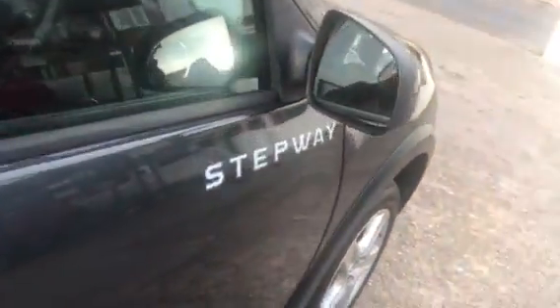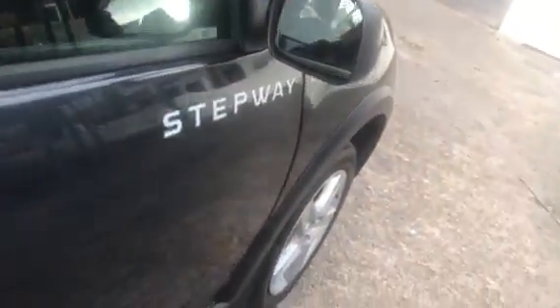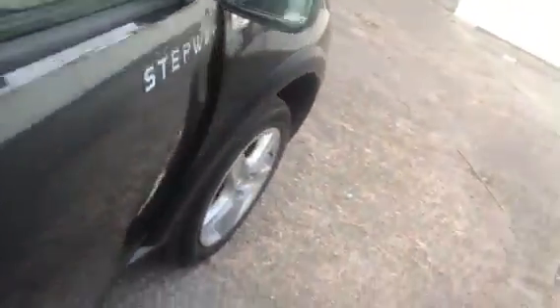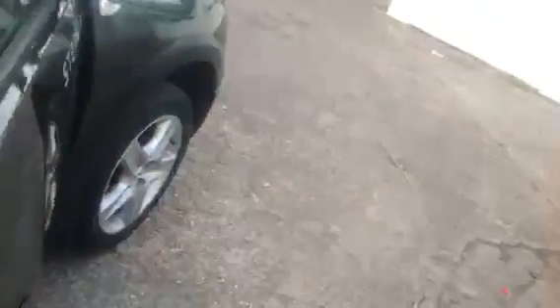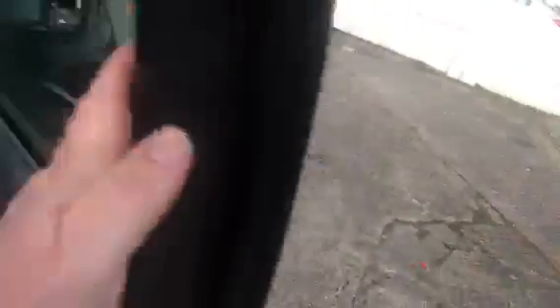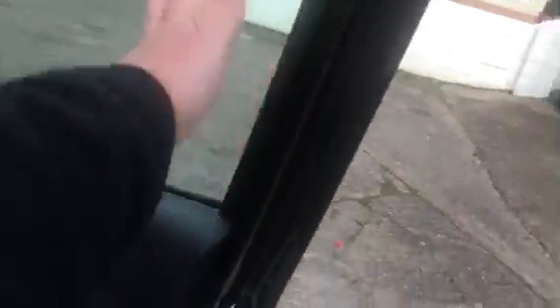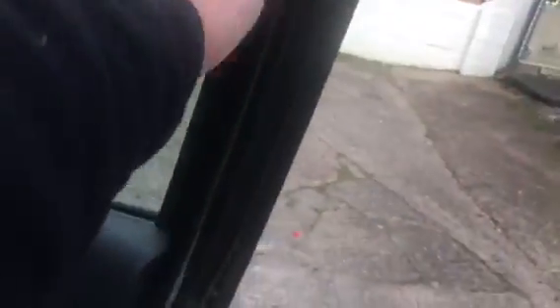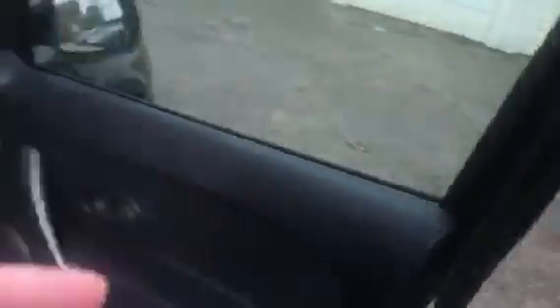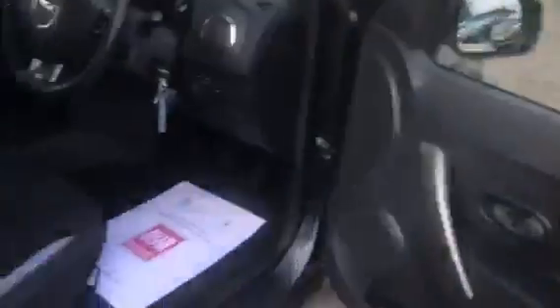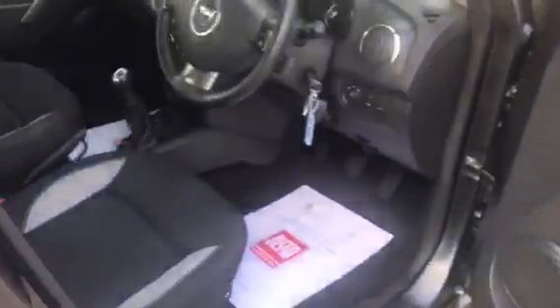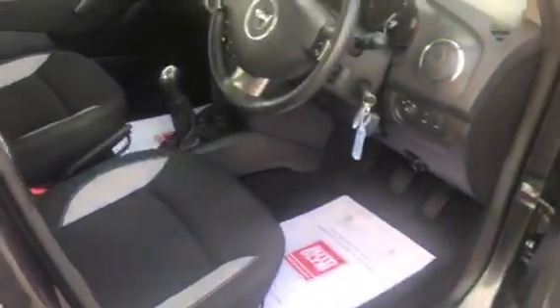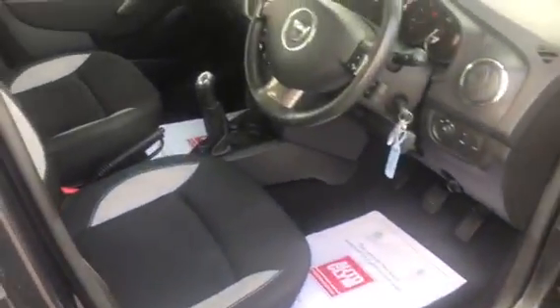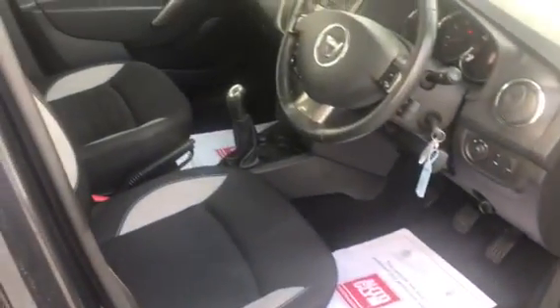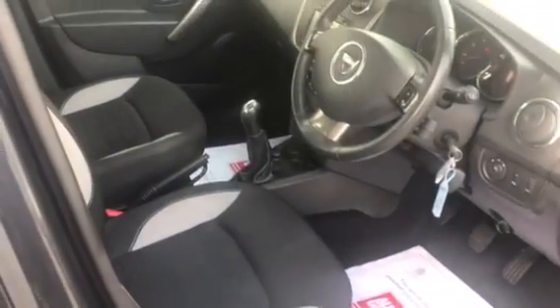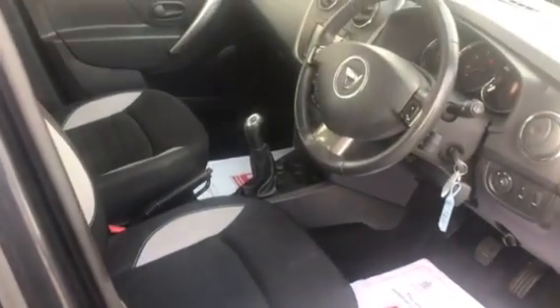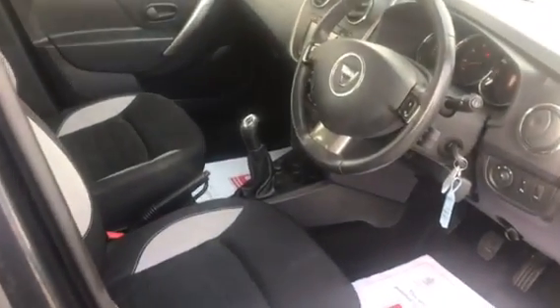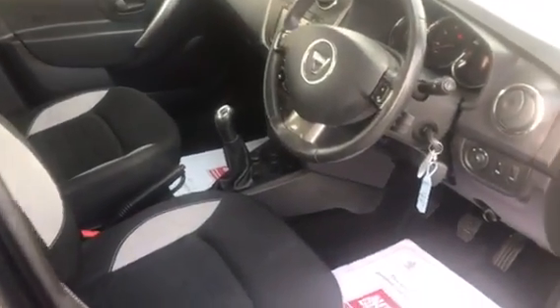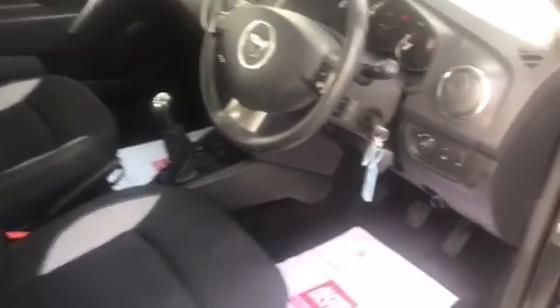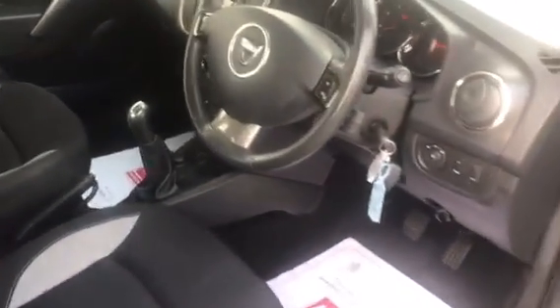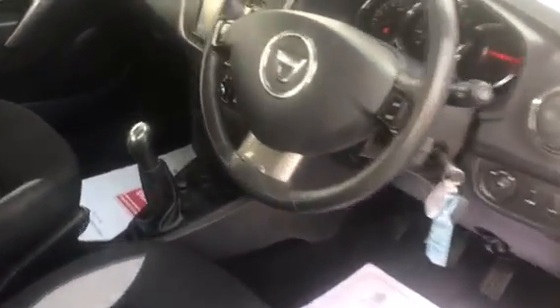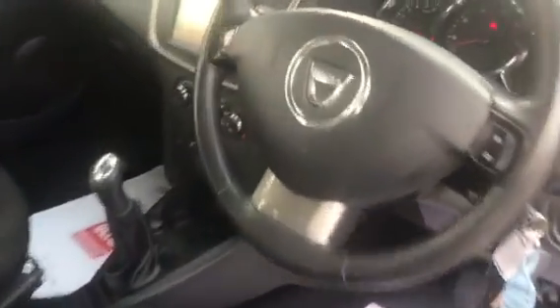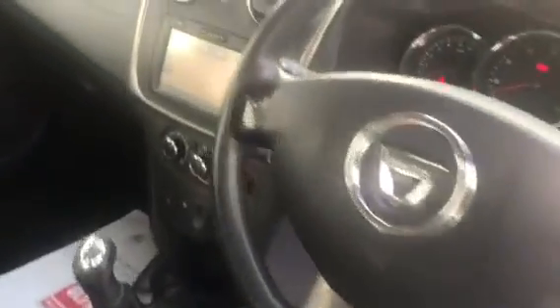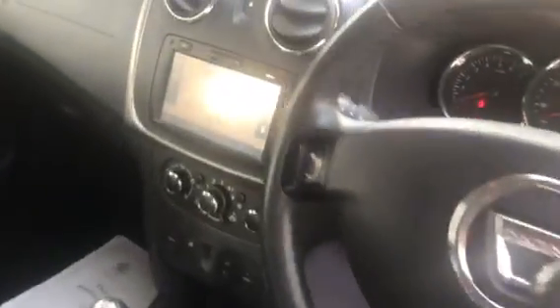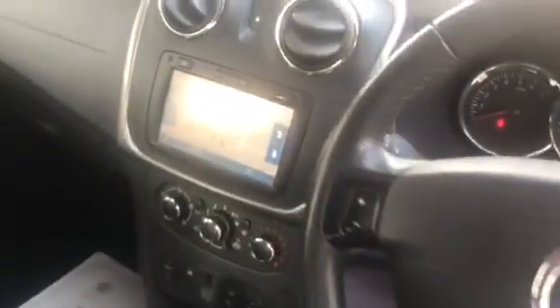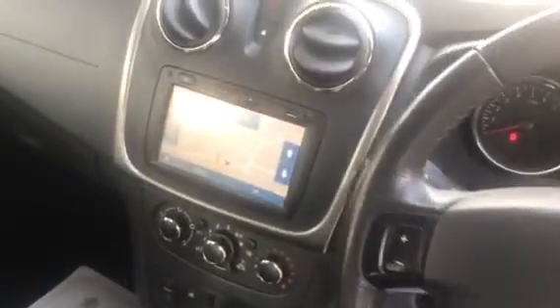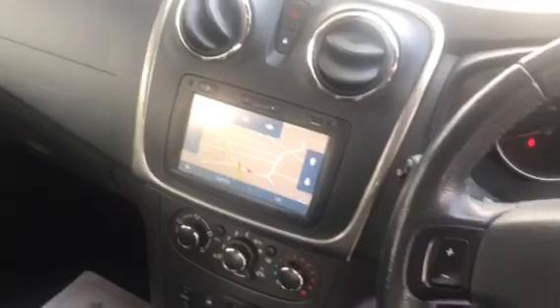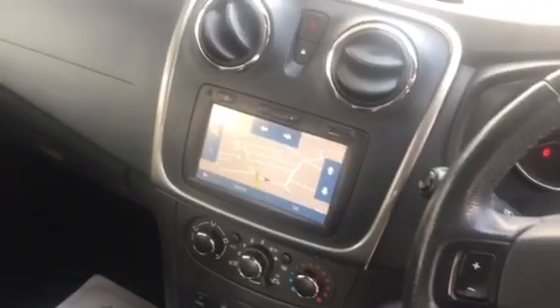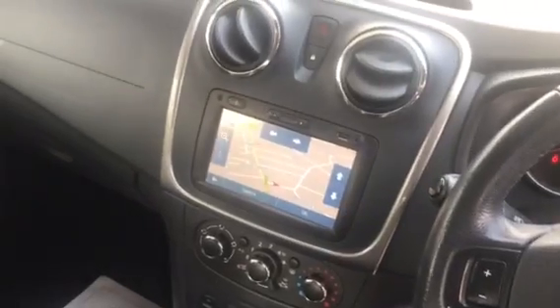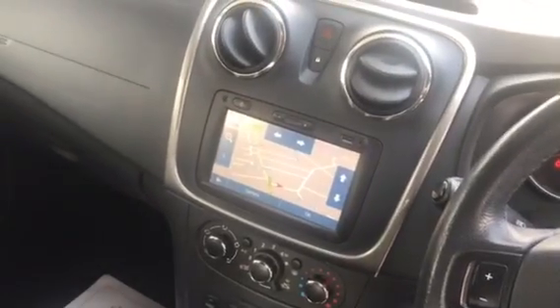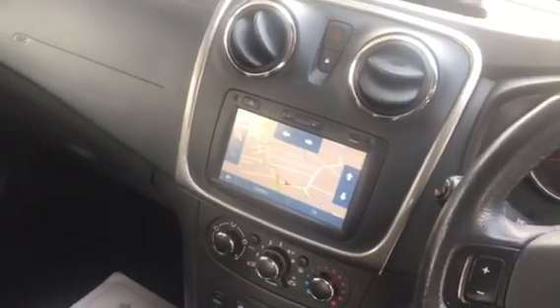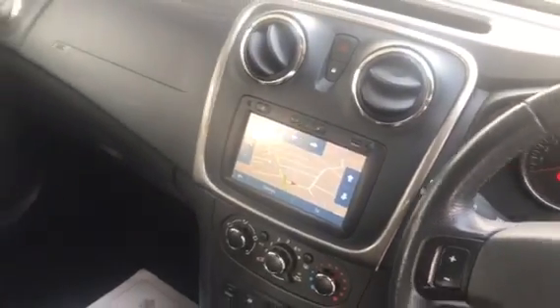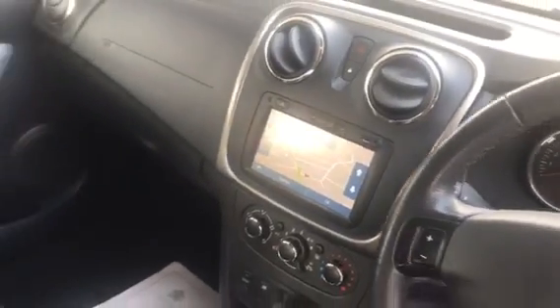Have a look inside. It's been nicely looked after, well maintained, and as you can see there, you've got the sat-nav.